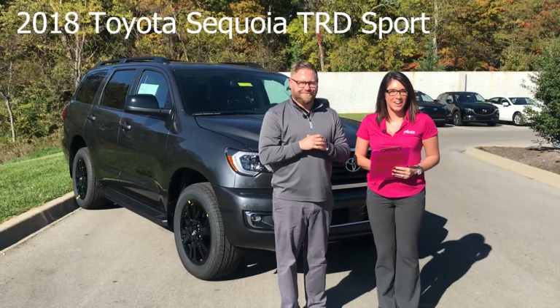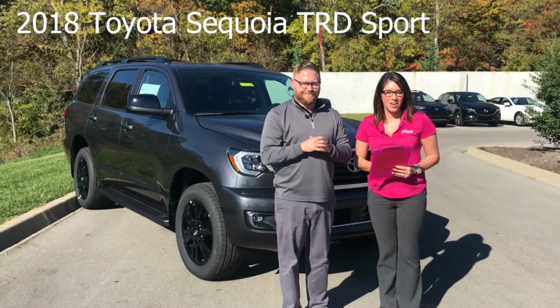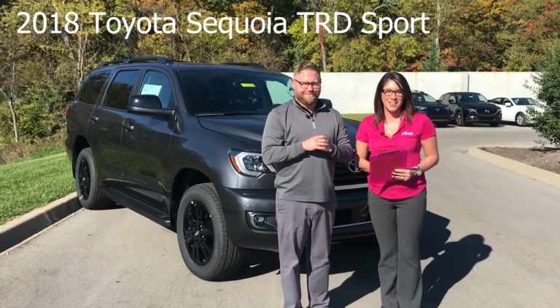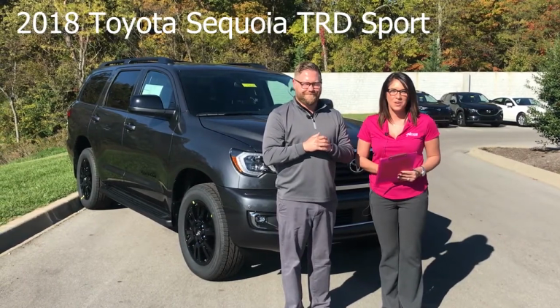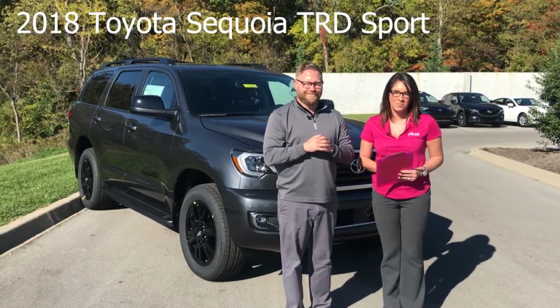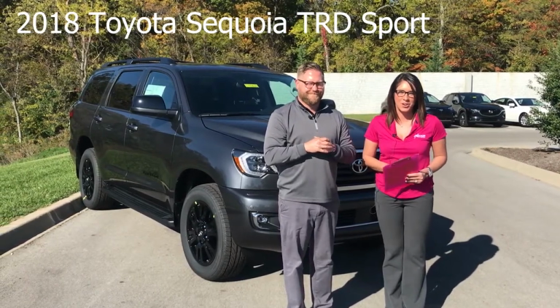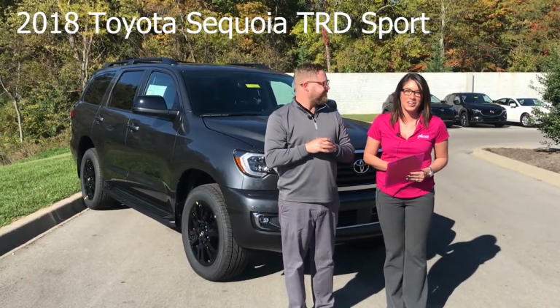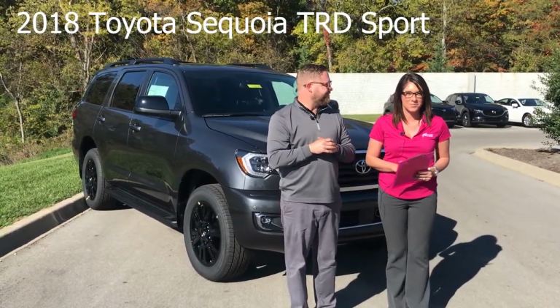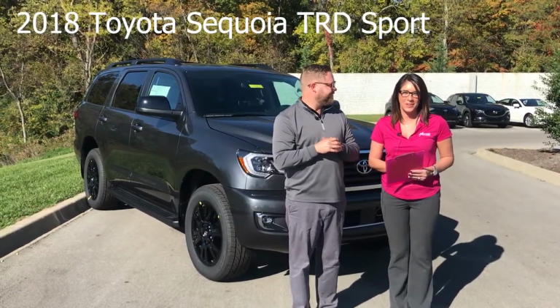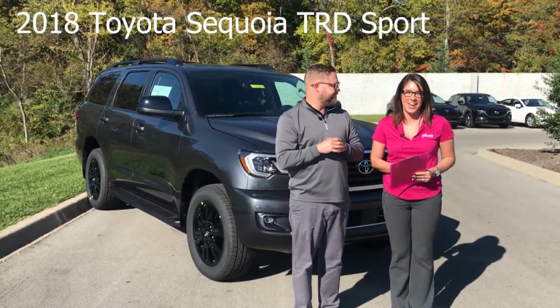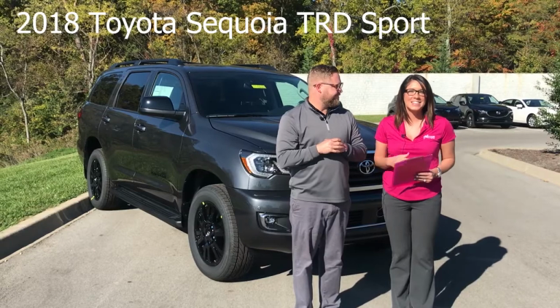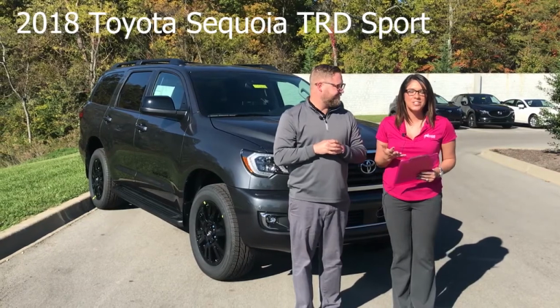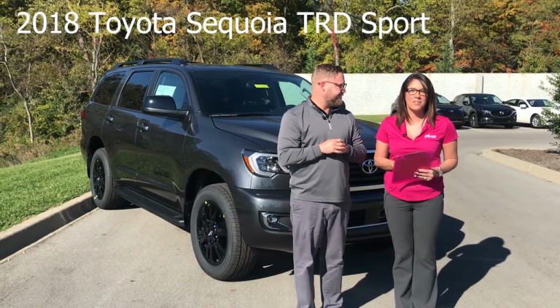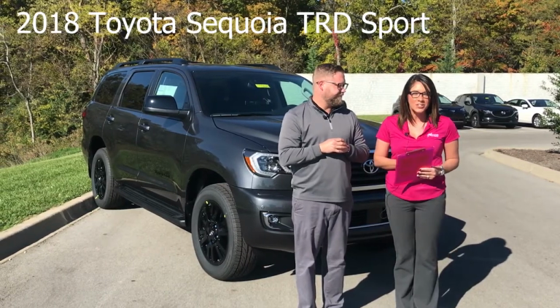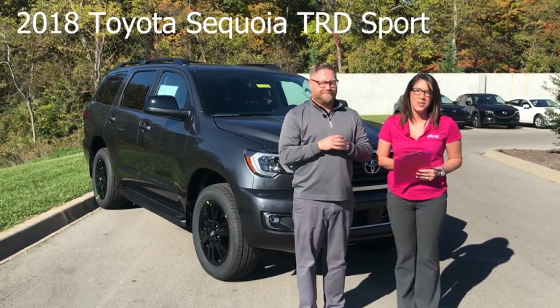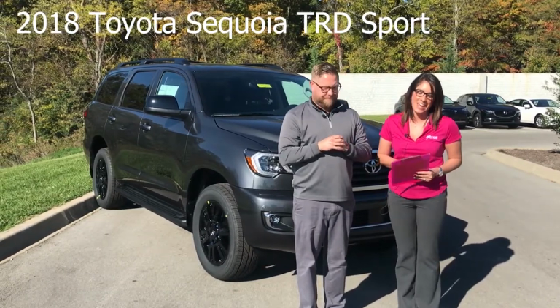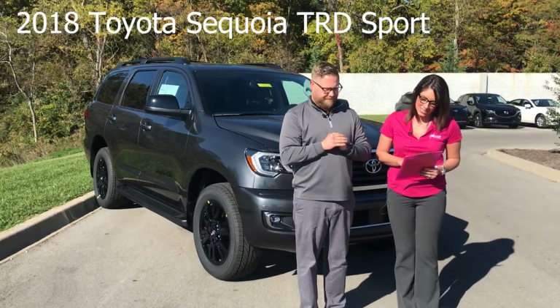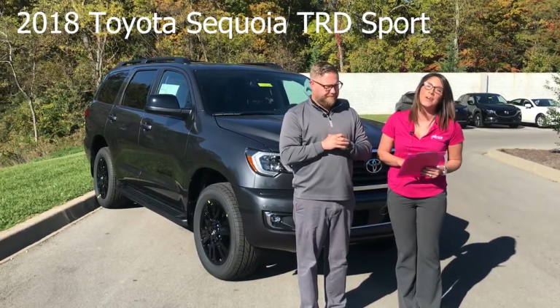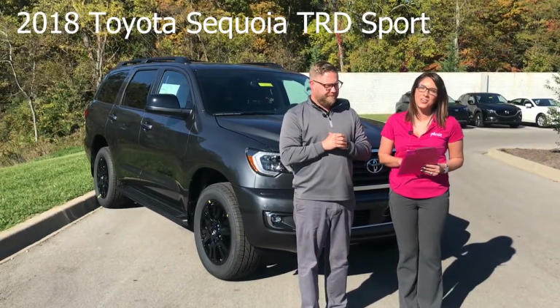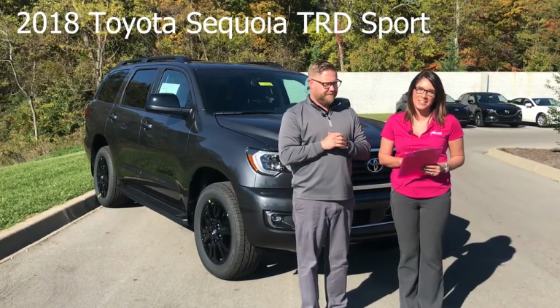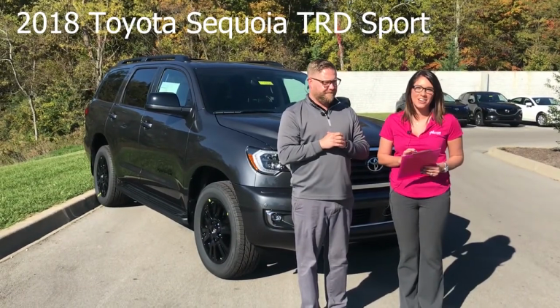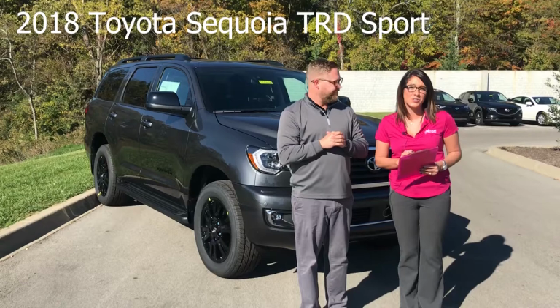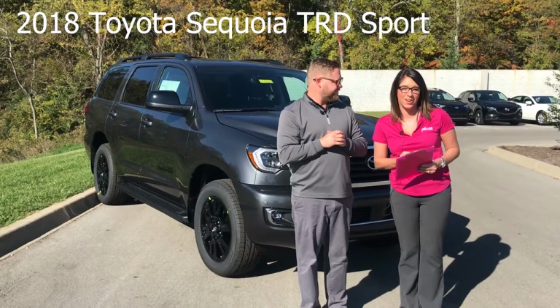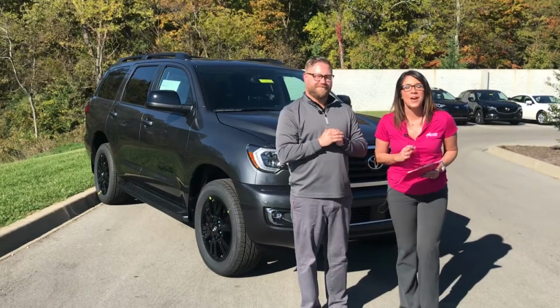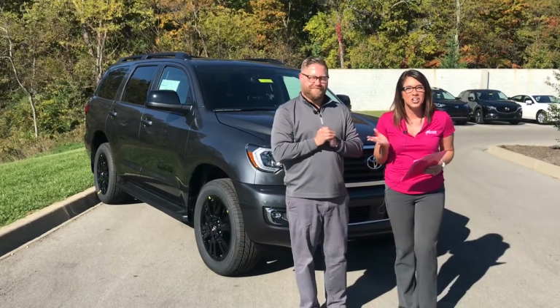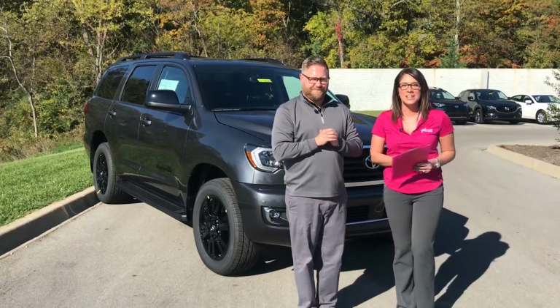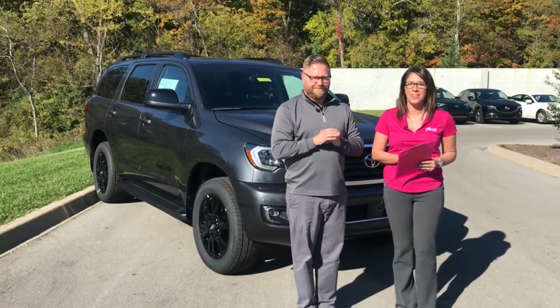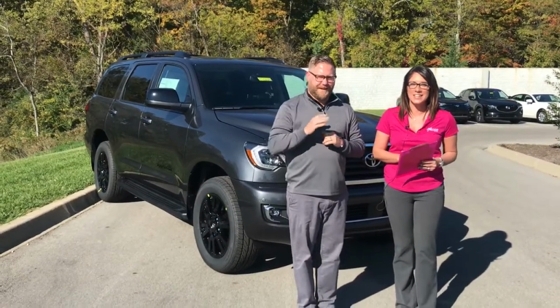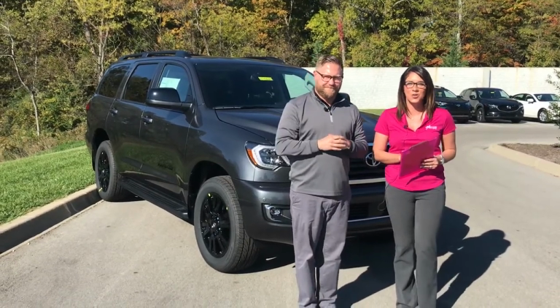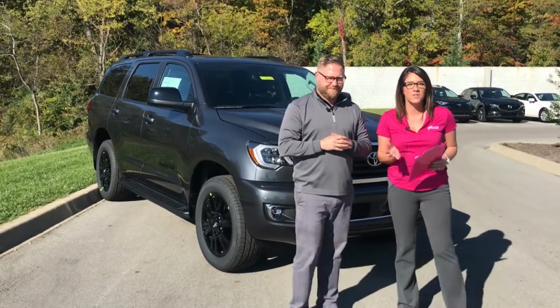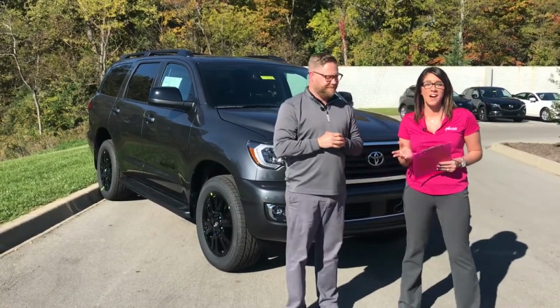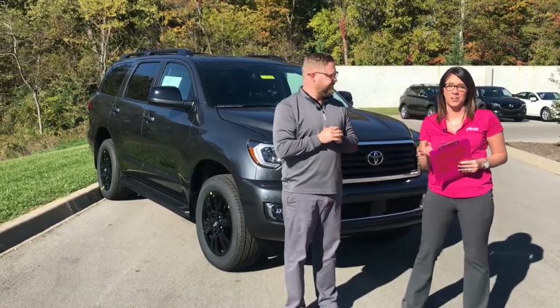Hey everyone, this is Gabrielle with Oxmoor Auto Group. We are here at Oxmoor Toyota today and we're going to talk about the brand new 2018 Toyota Sequoia. It's a TRD Sport. I have Chuck Schumann here with us and he's going to go over a few things on this vehicle.